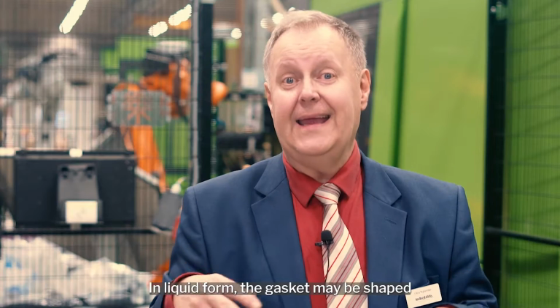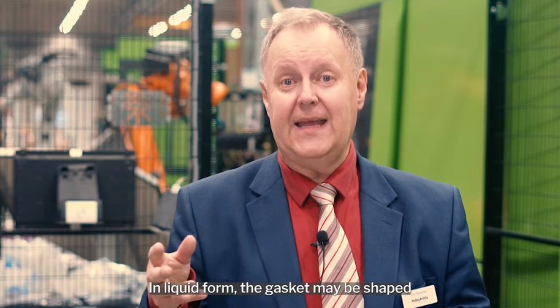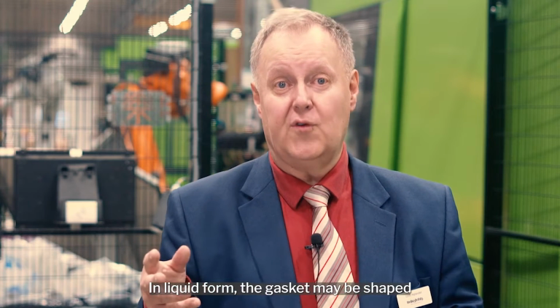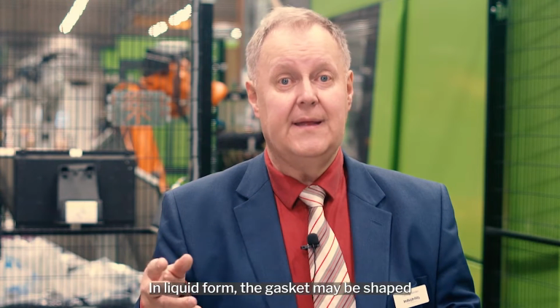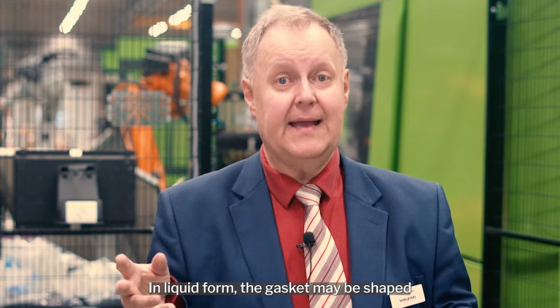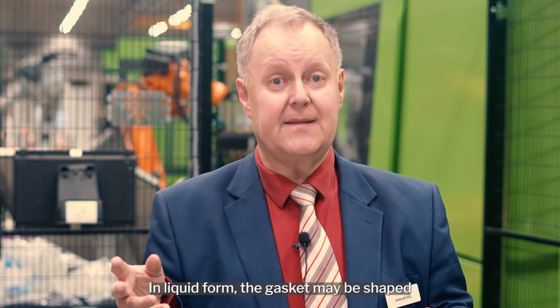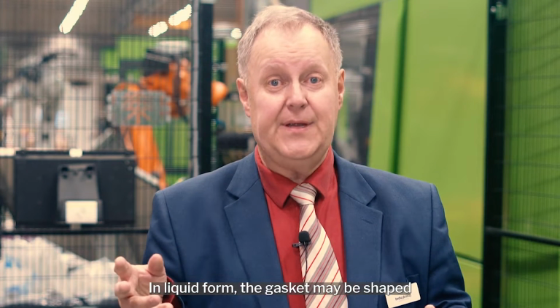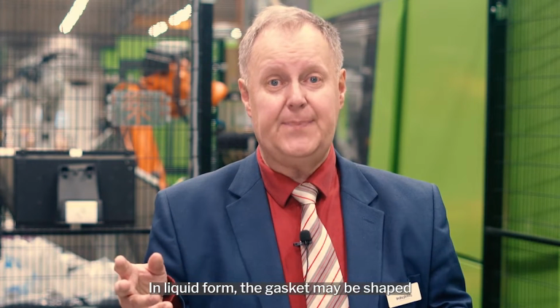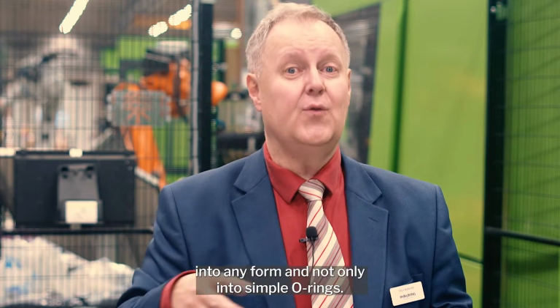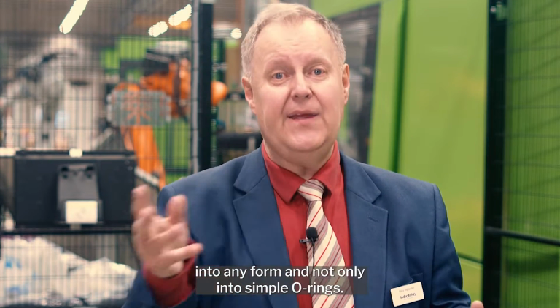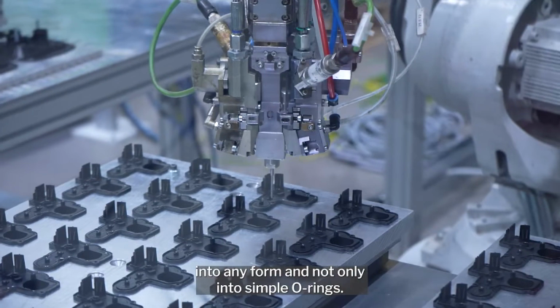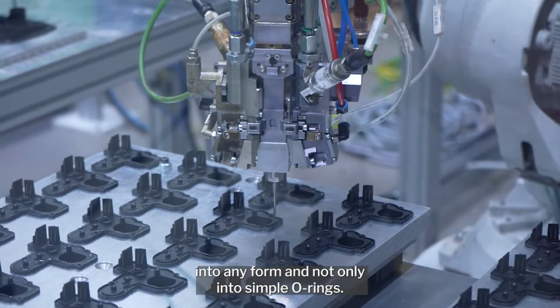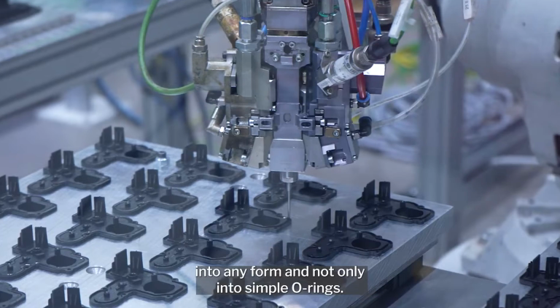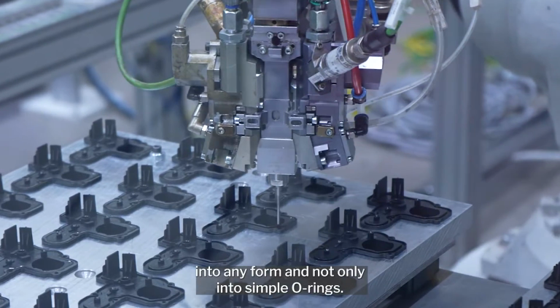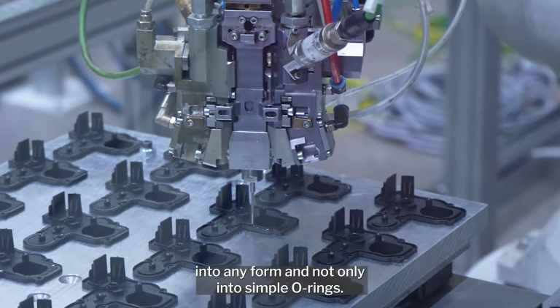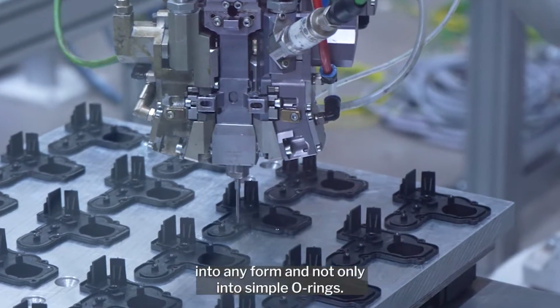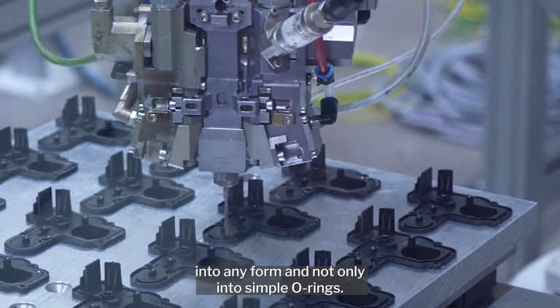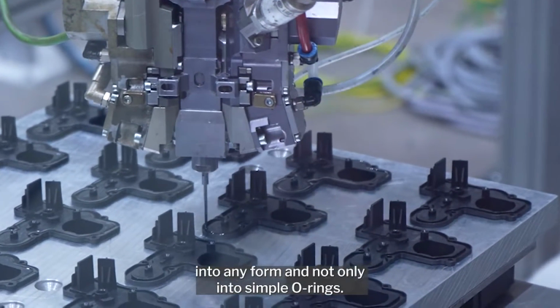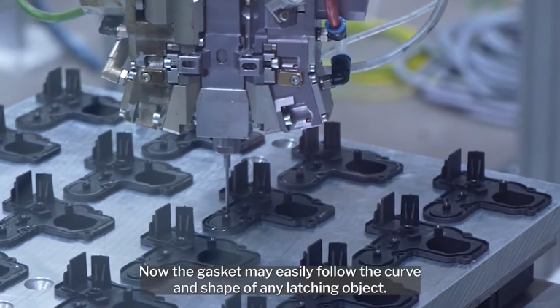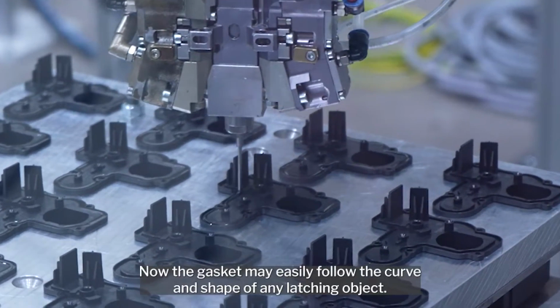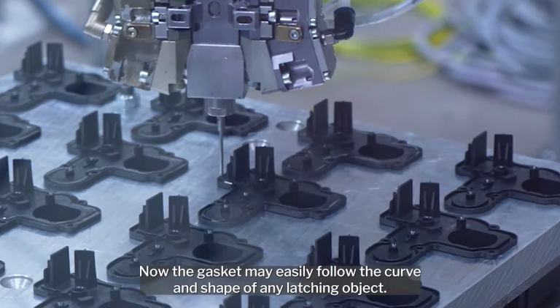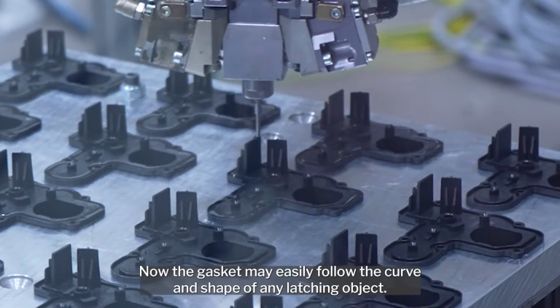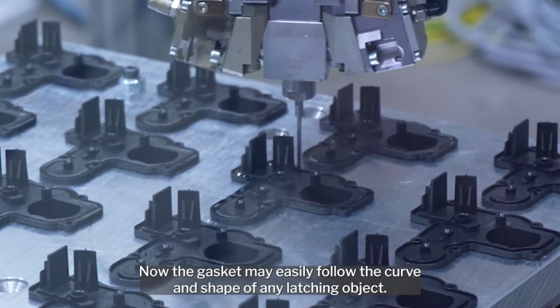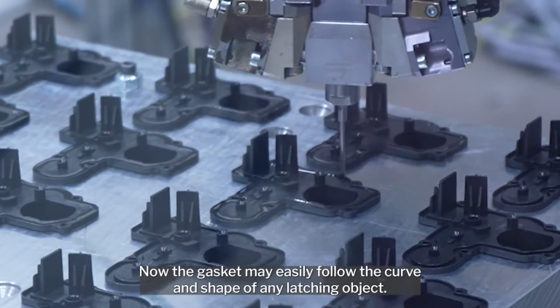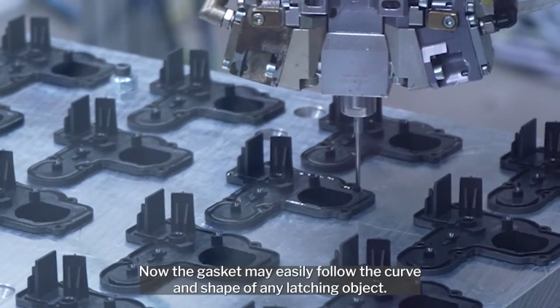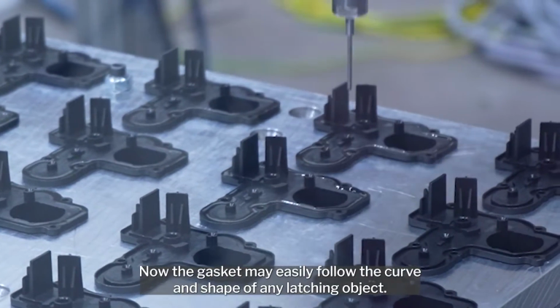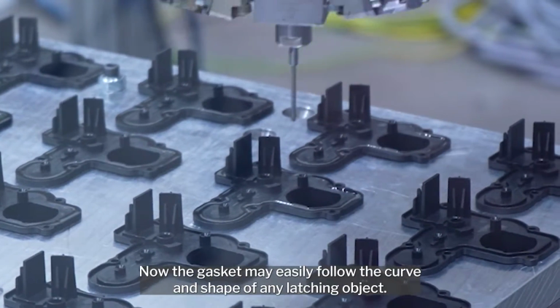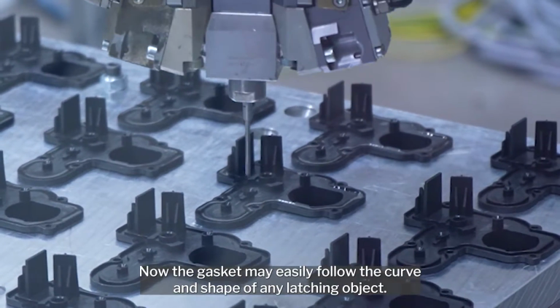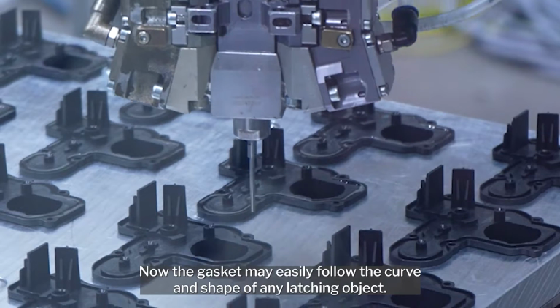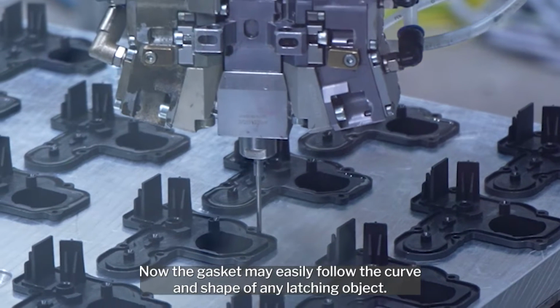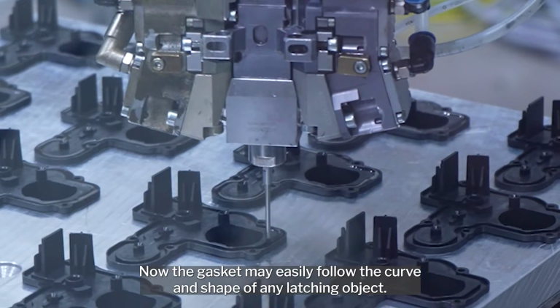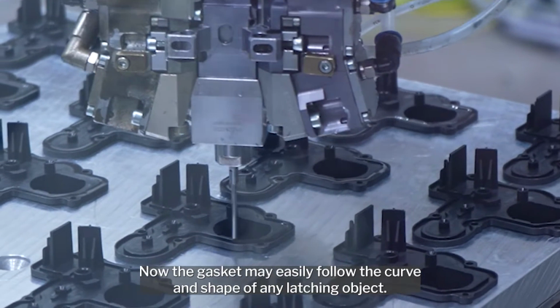In liquid form, the gasket may be shaped into any form and not only into simple O-rings. The gasket may easily follow the curve and shape of any latching object.